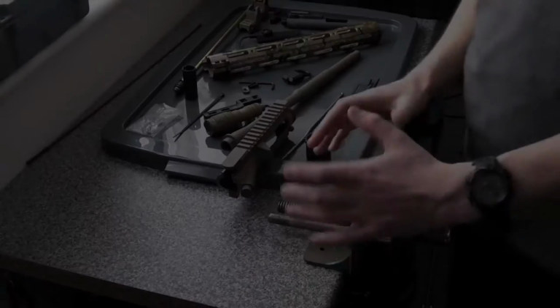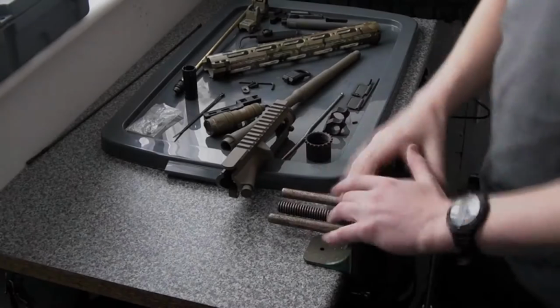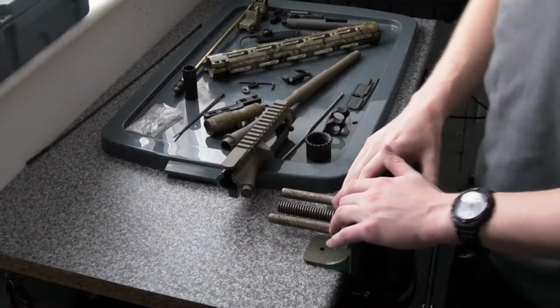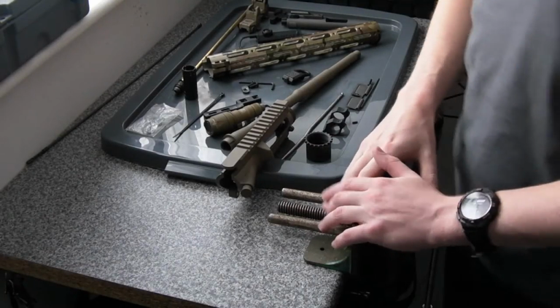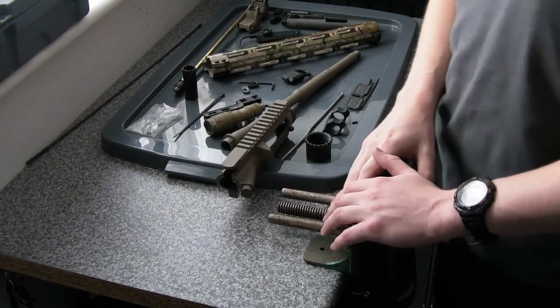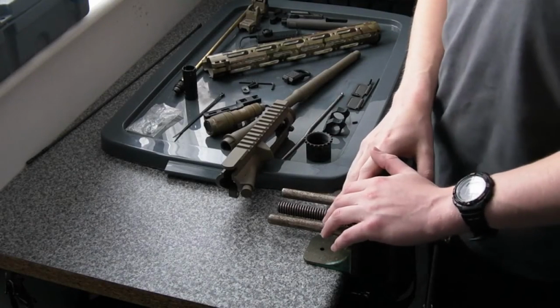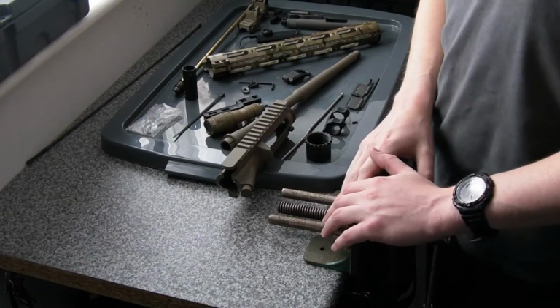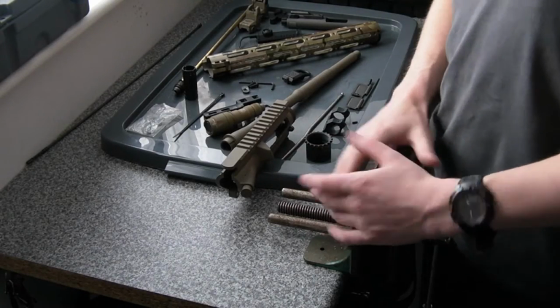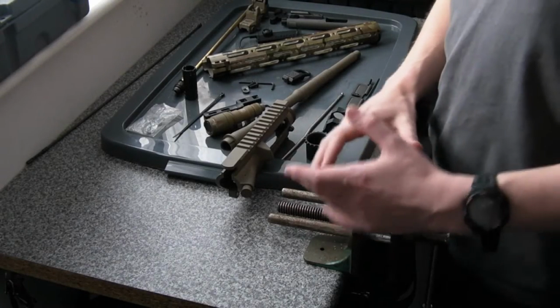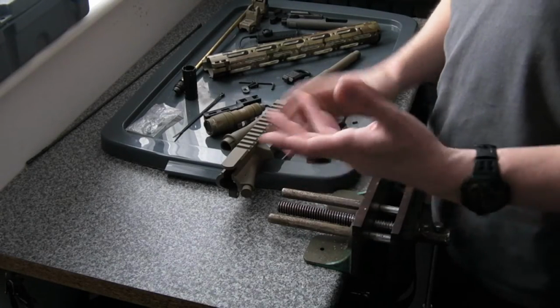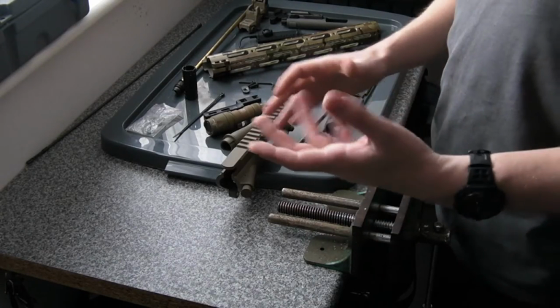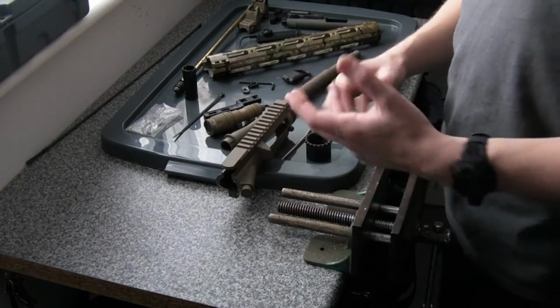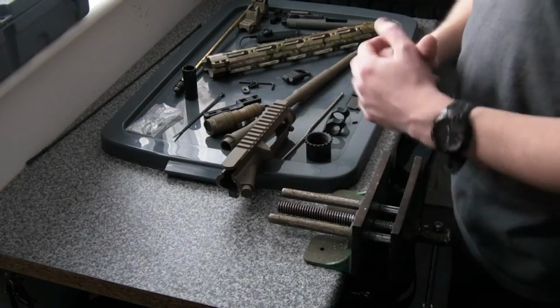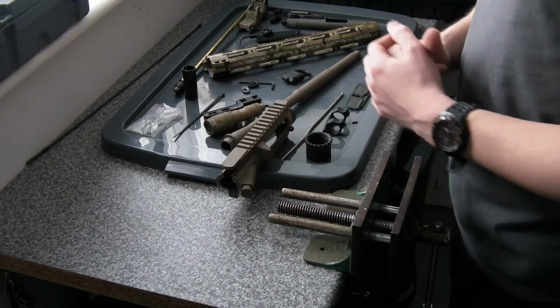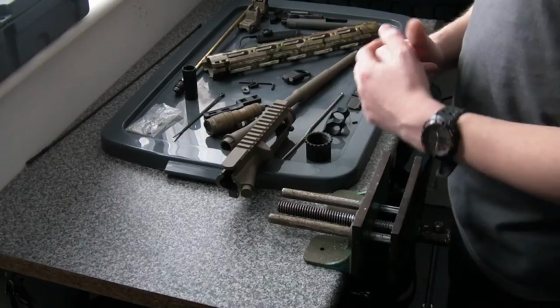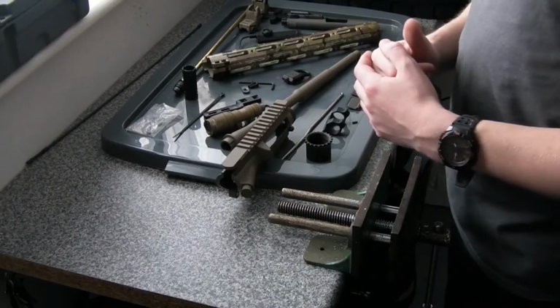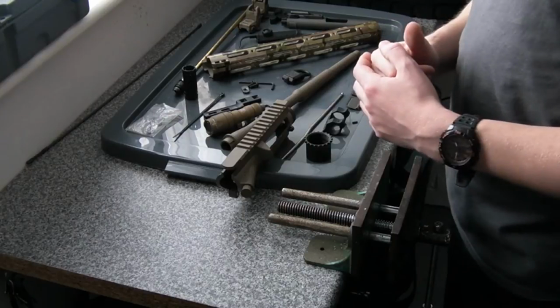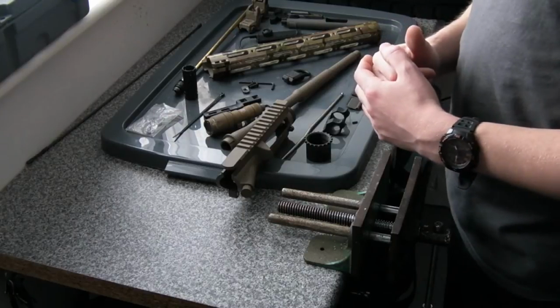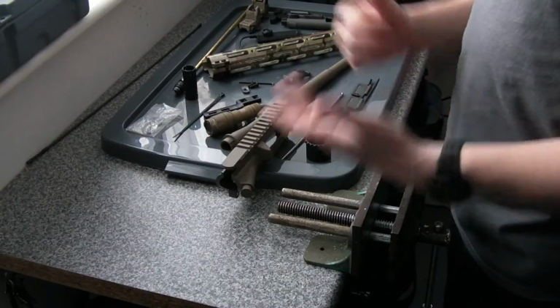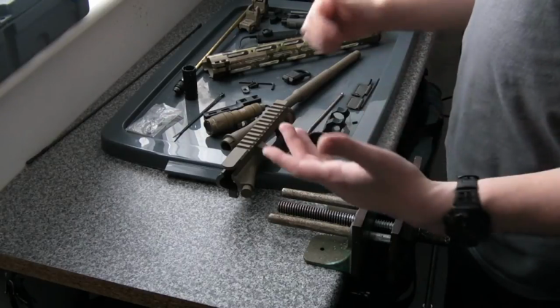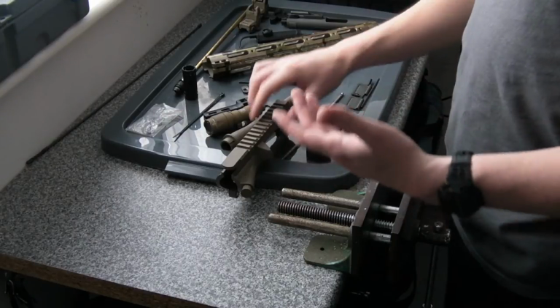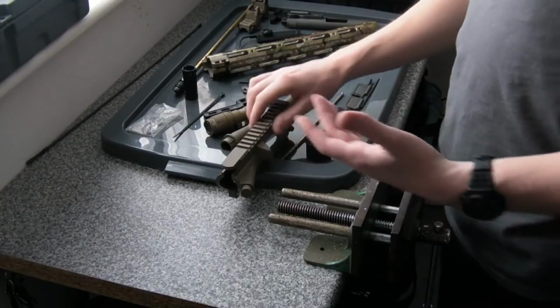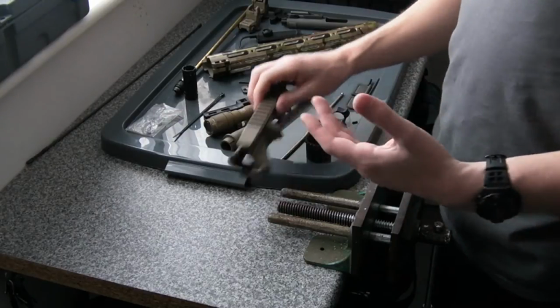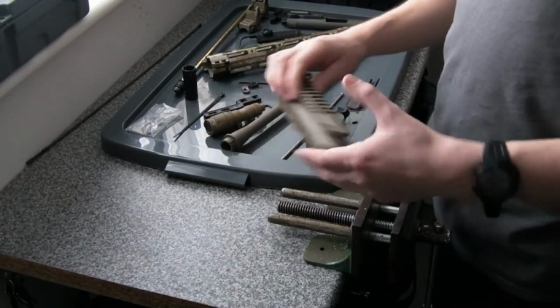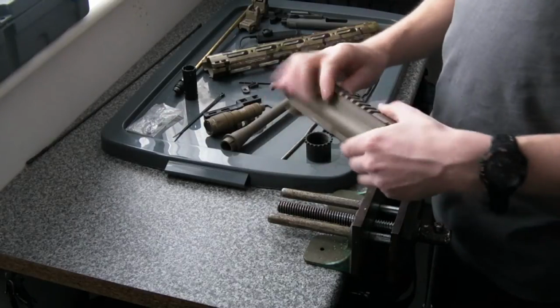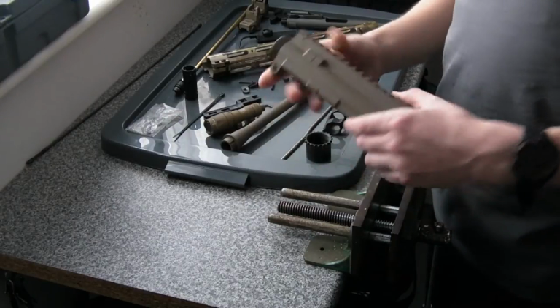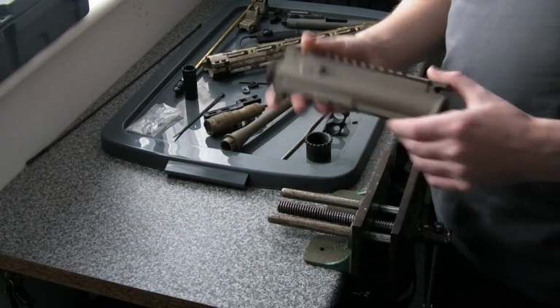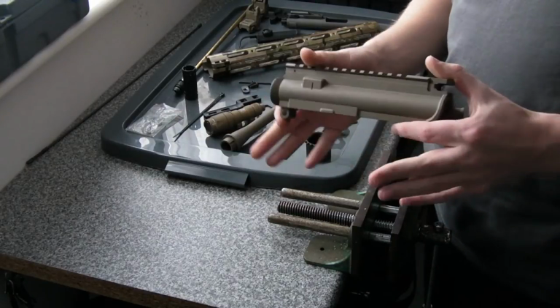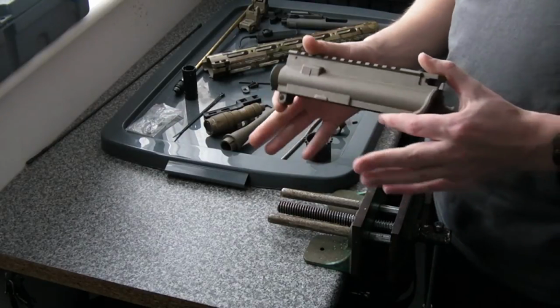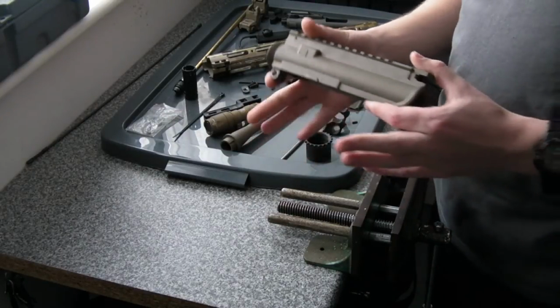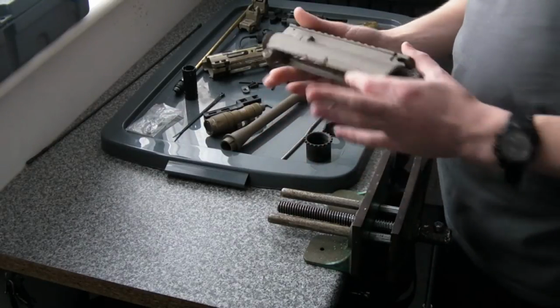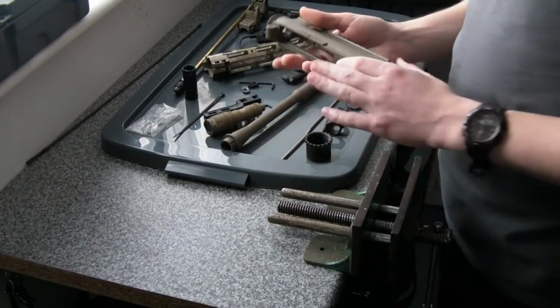Hi there everyone, my name is Chris. Welcome along to part 2 of the KWA LM4 build. This is part 2, so it's going to be the upper receiver we're working on.